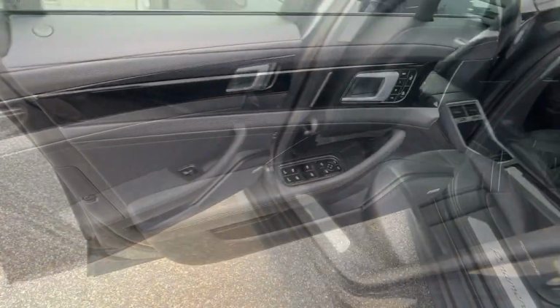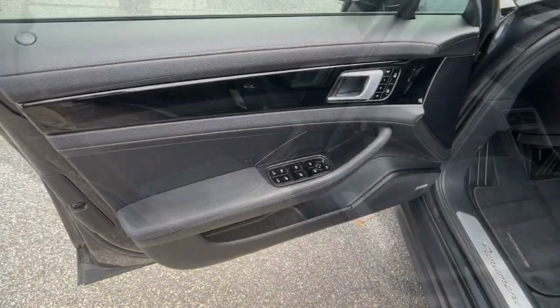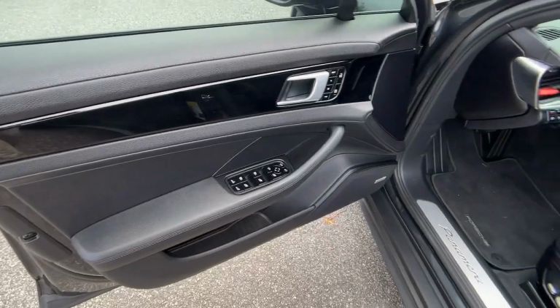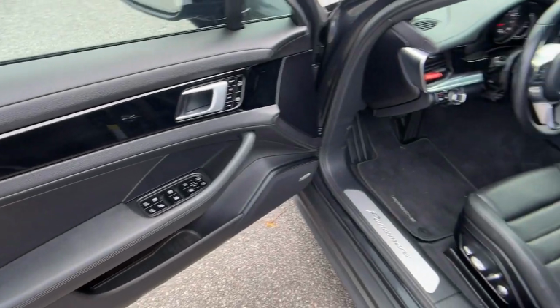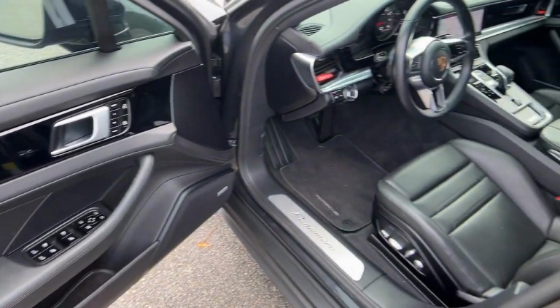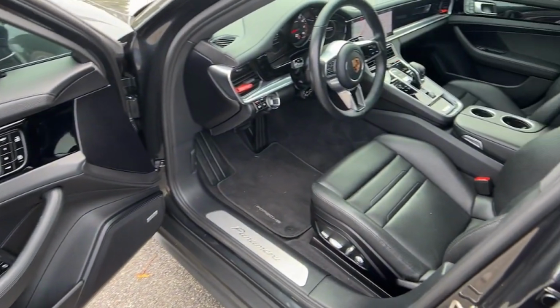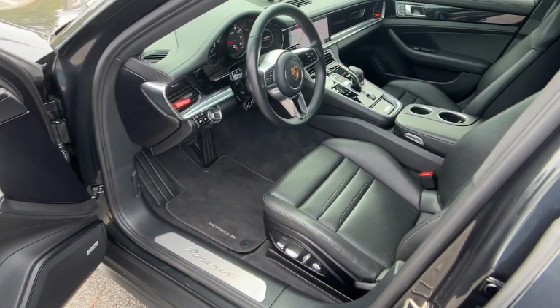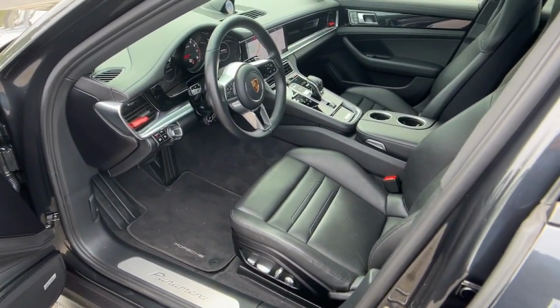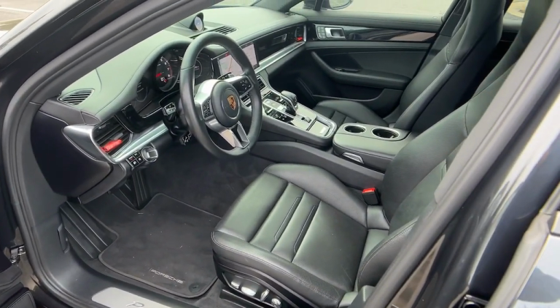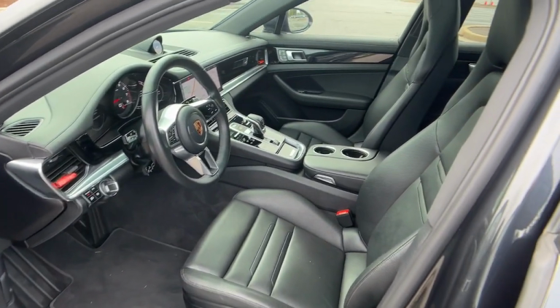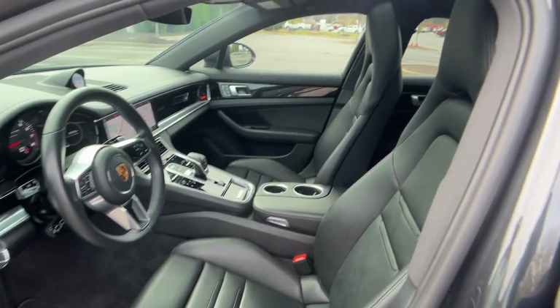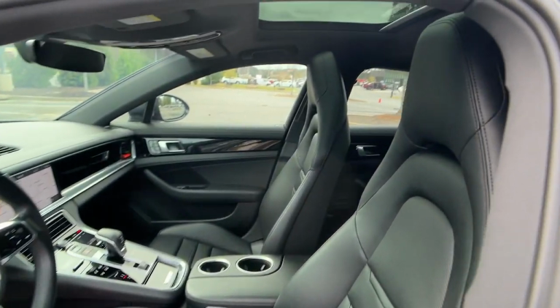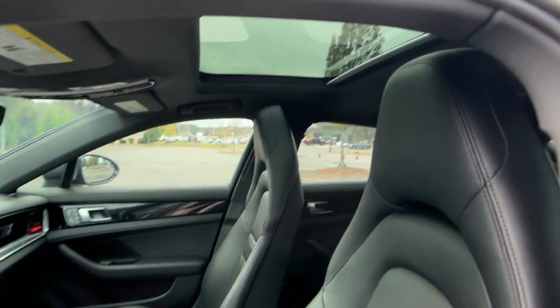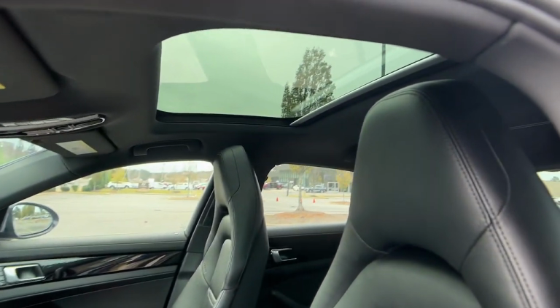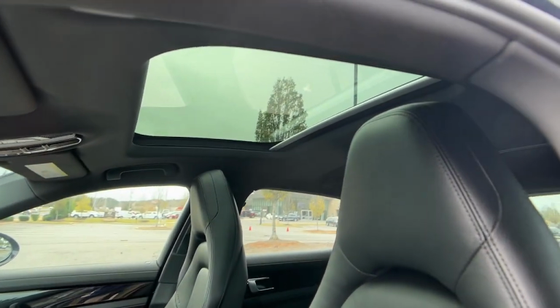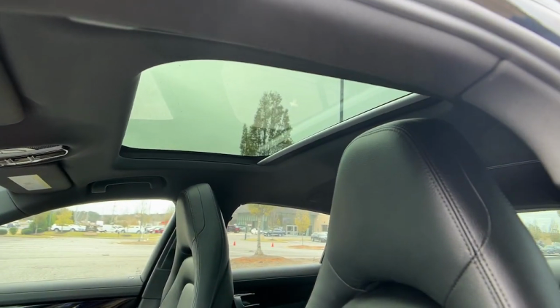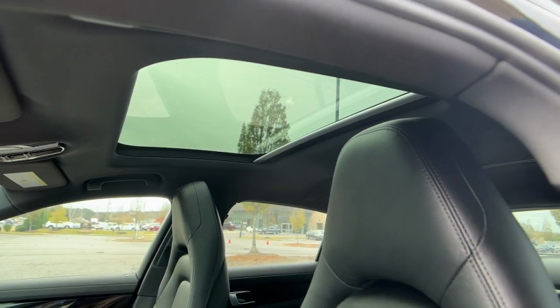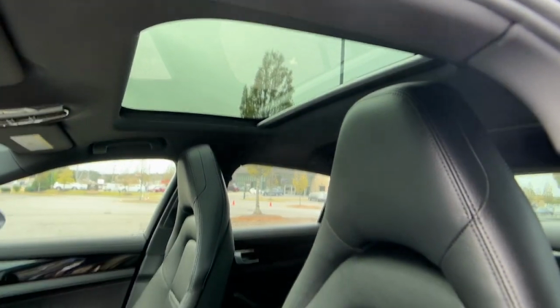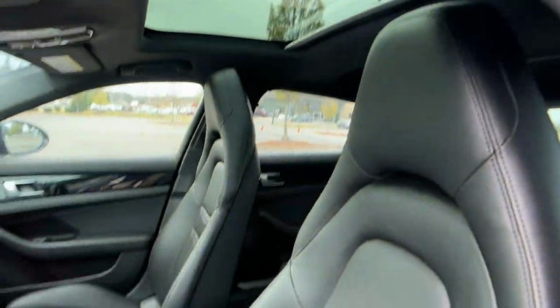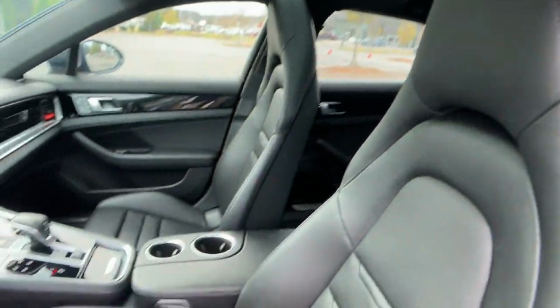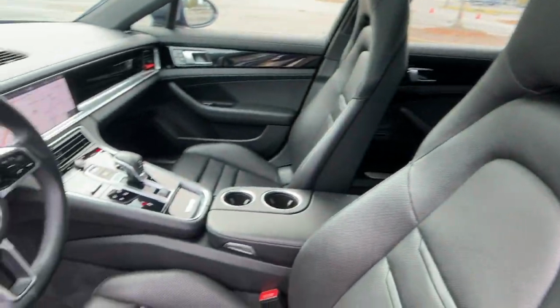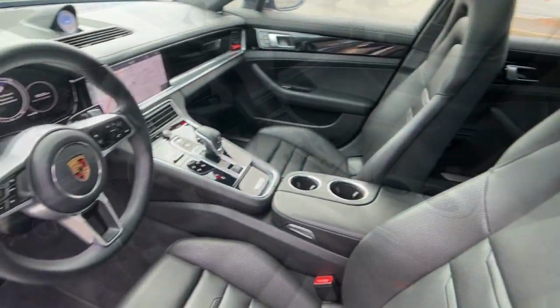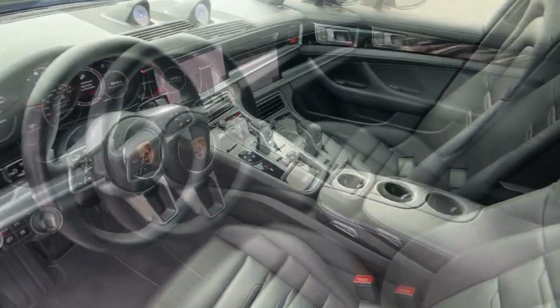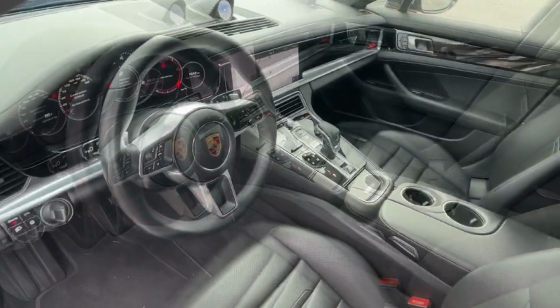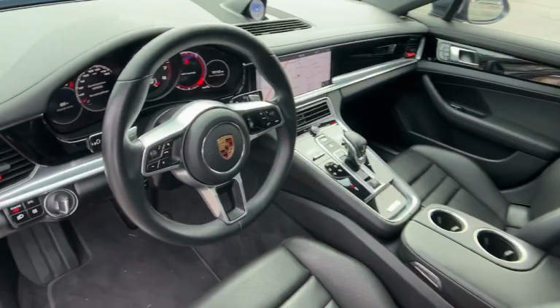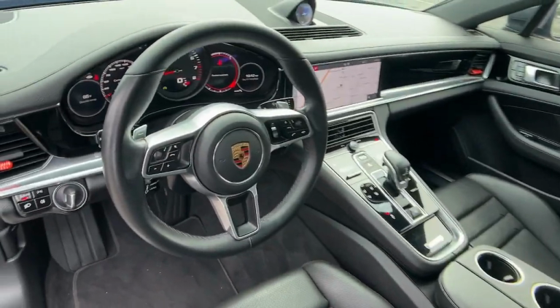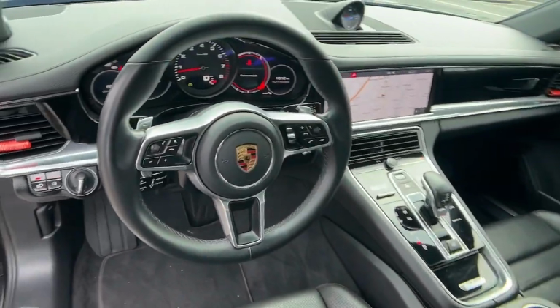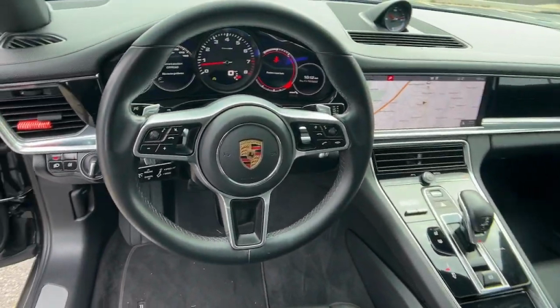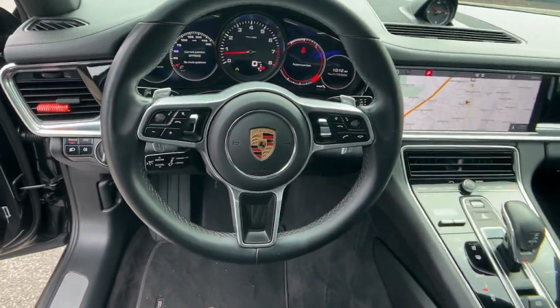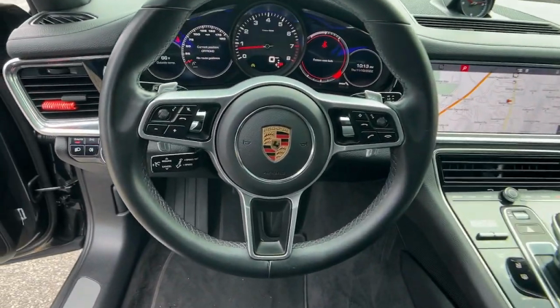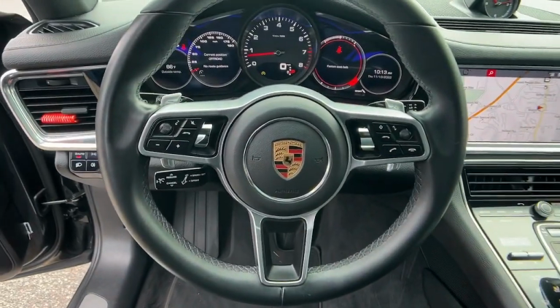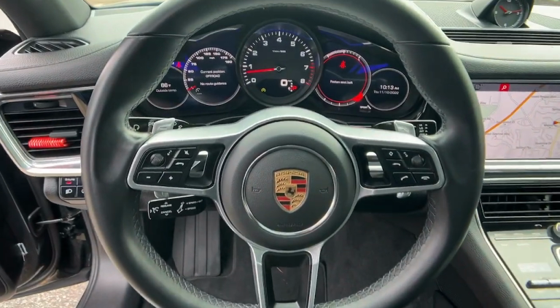Feel the thrill of motorsport performance in this powerful Panamera. Treat yourself to a test drive today — our staff will toss you the keys and give you an outstanding customer experience.